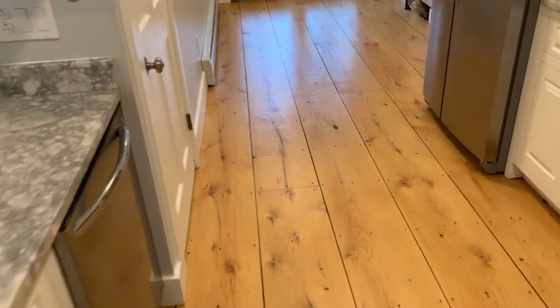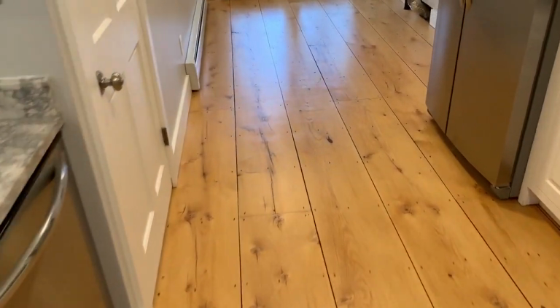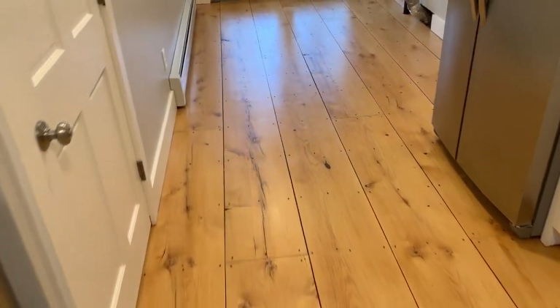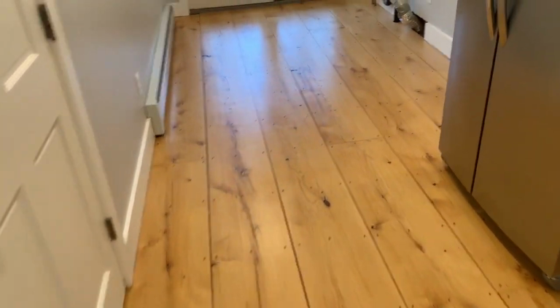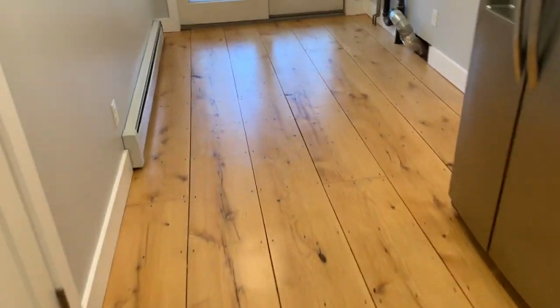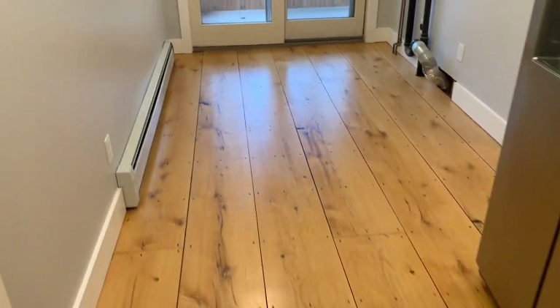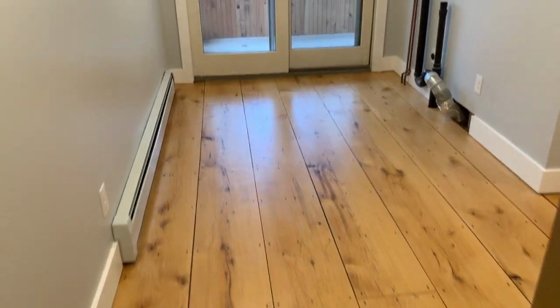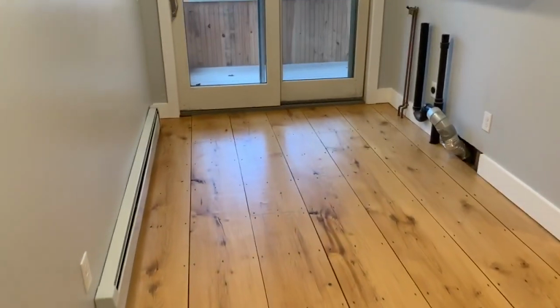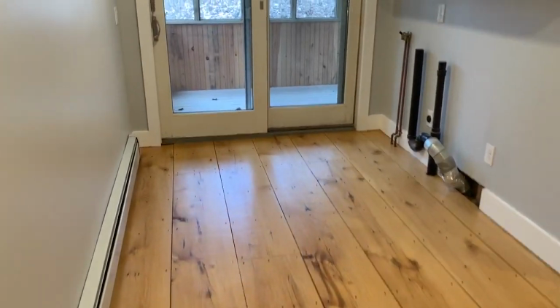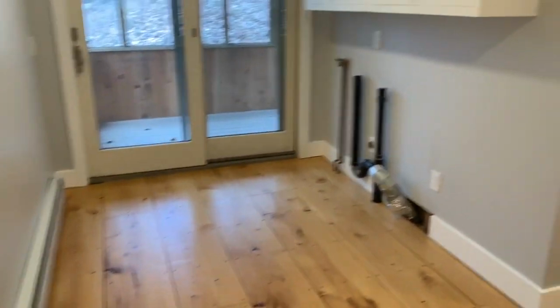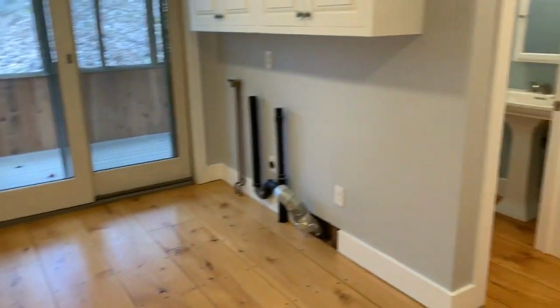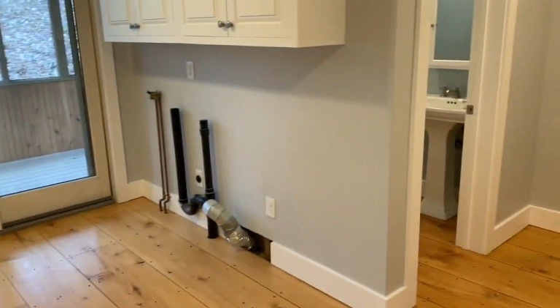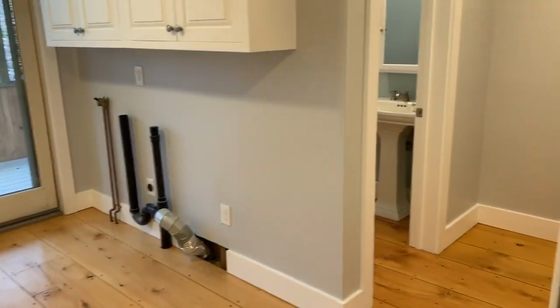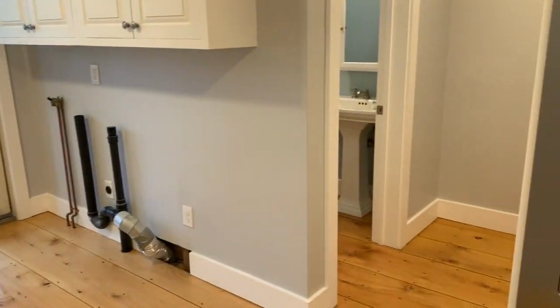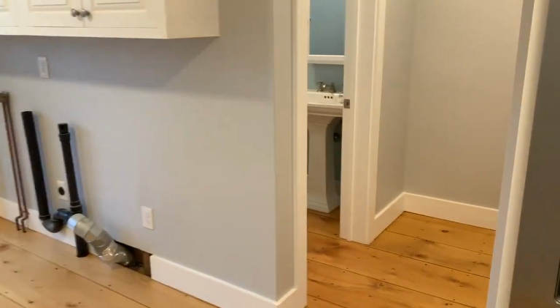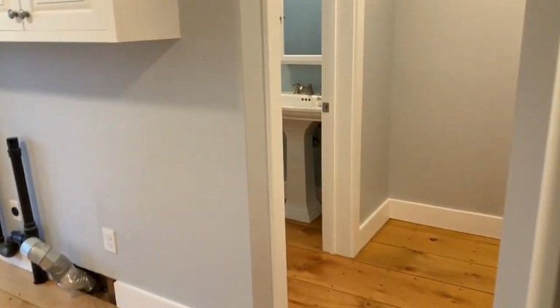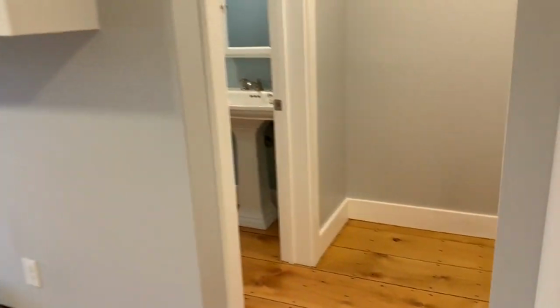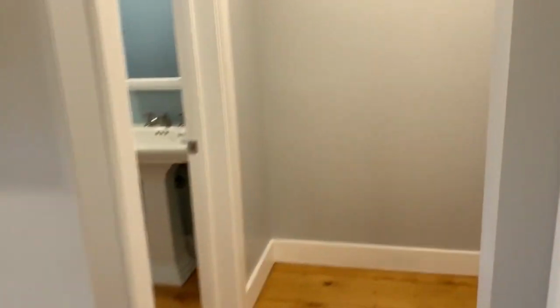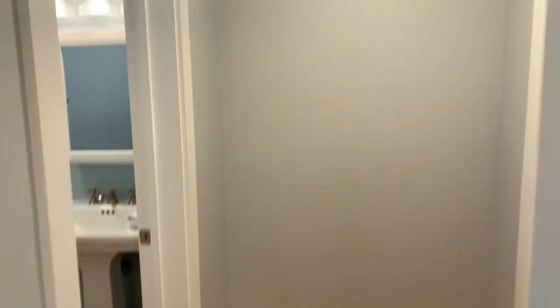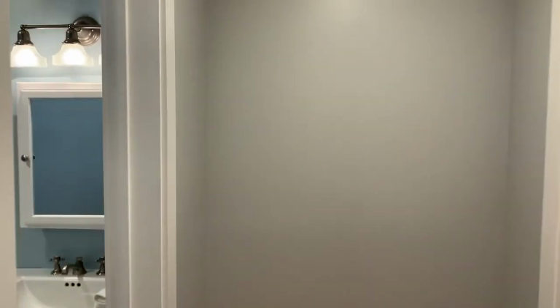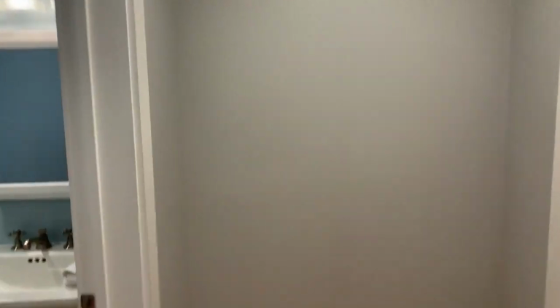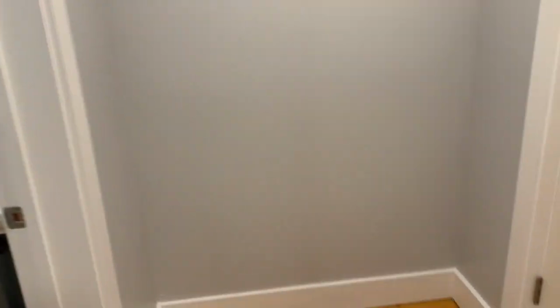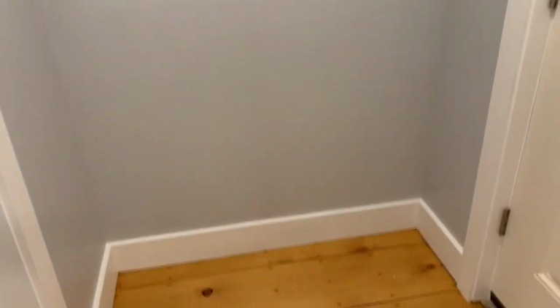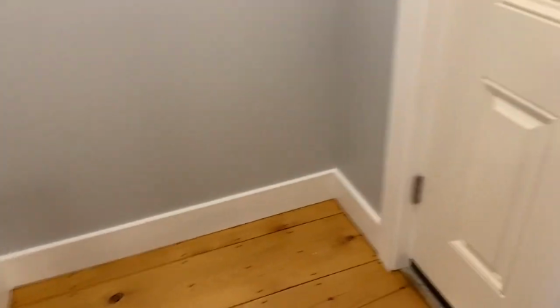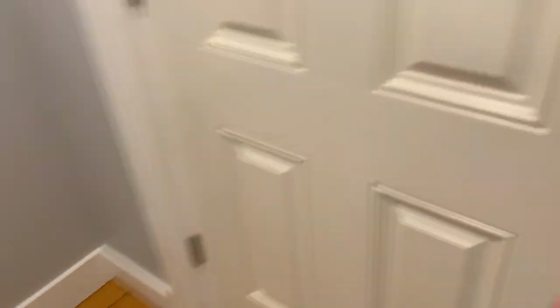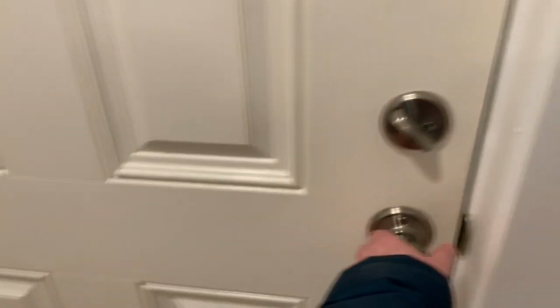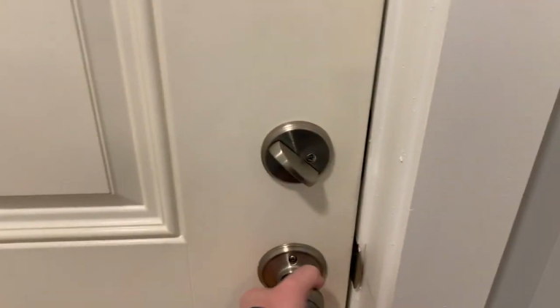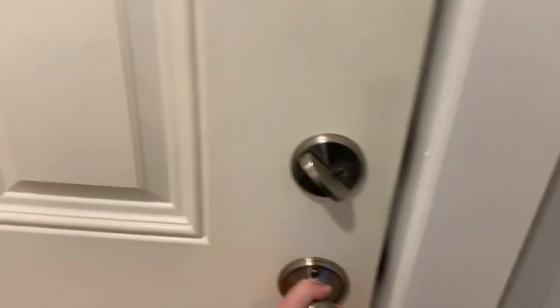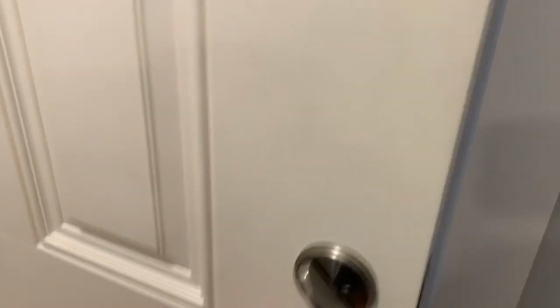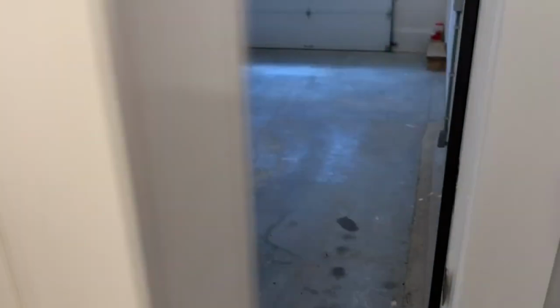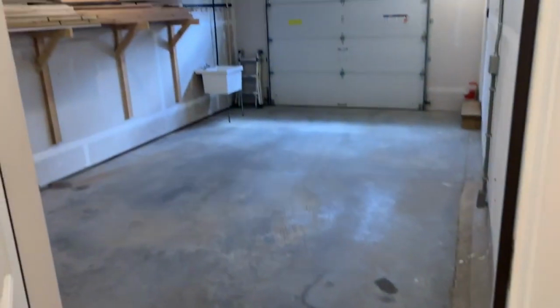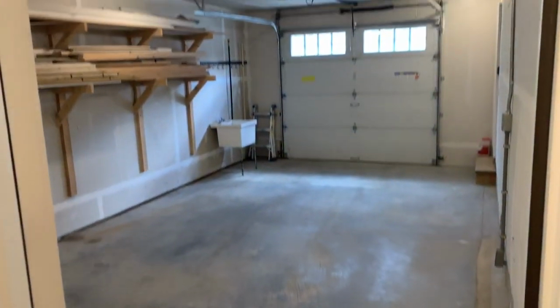These are hemlock floors in the kitchen and bathroom area. There's another rear mudroom and another door to the garage.